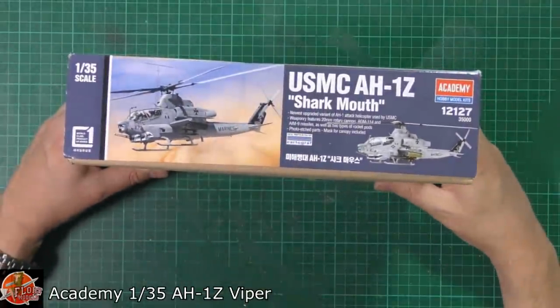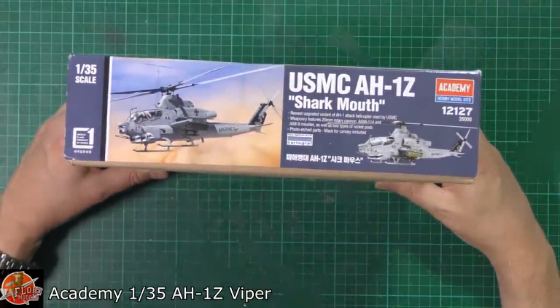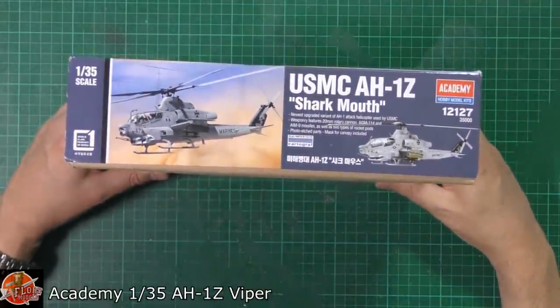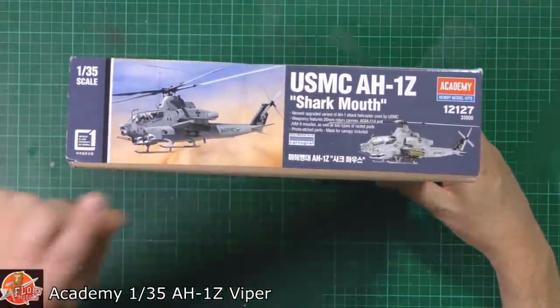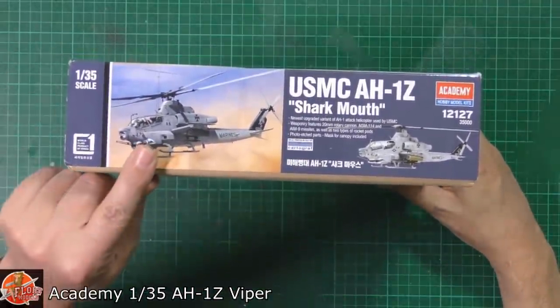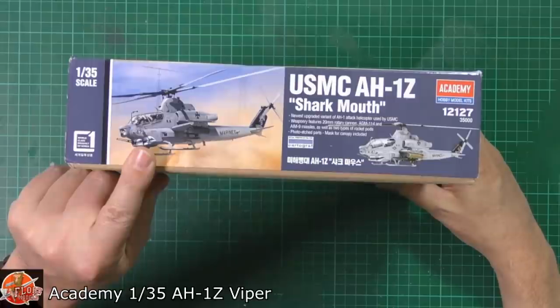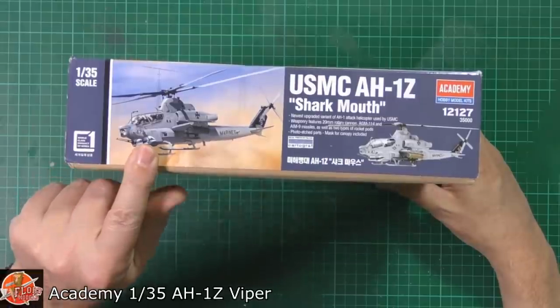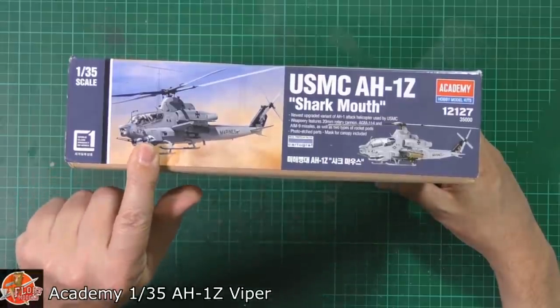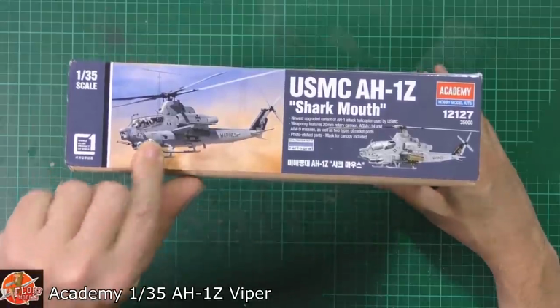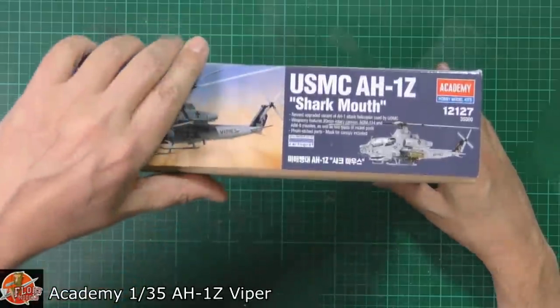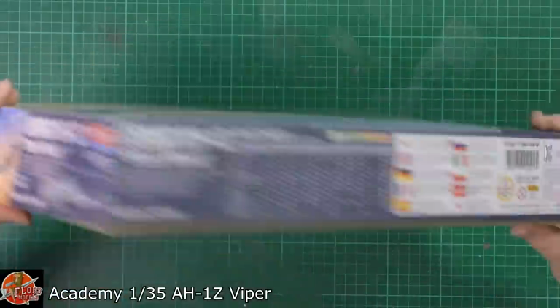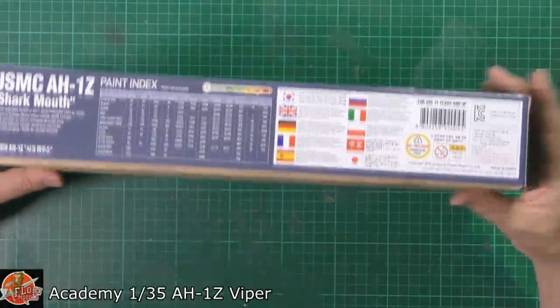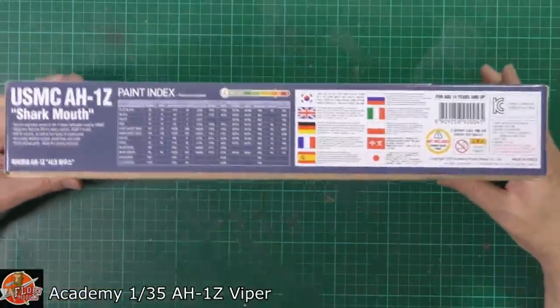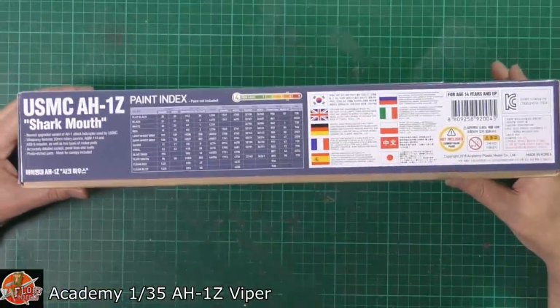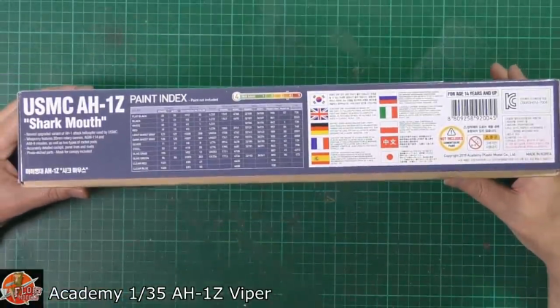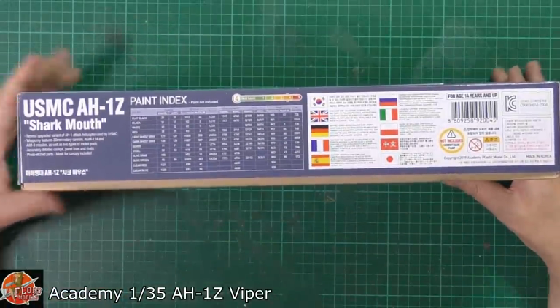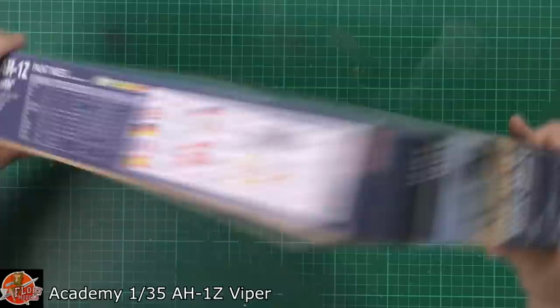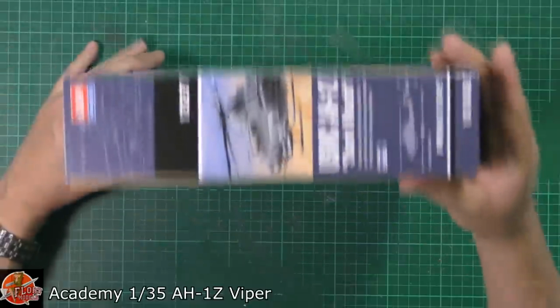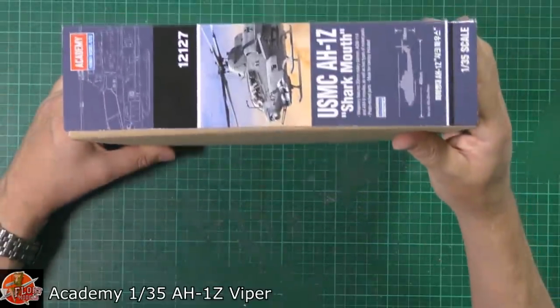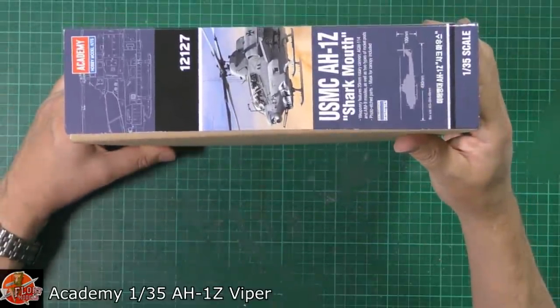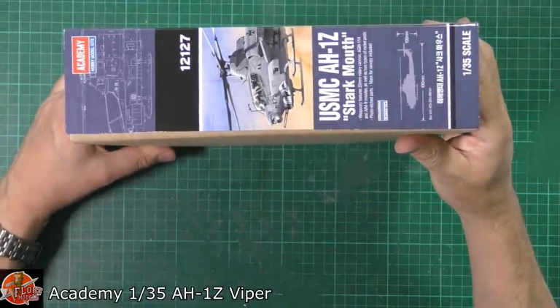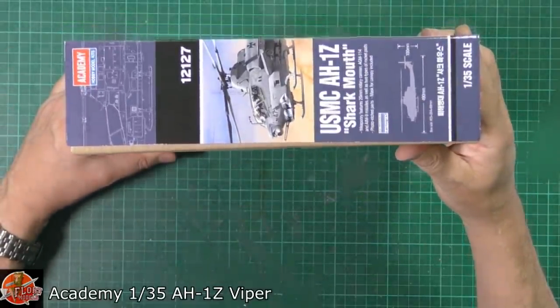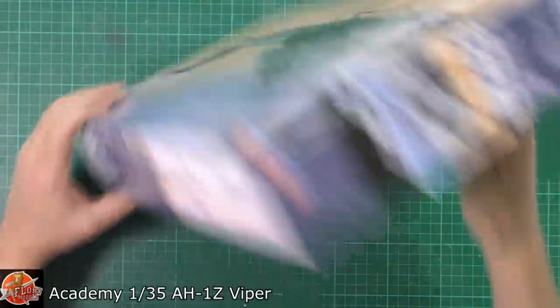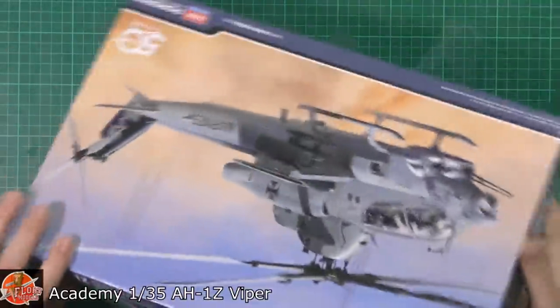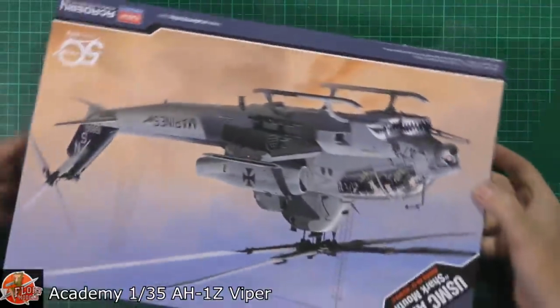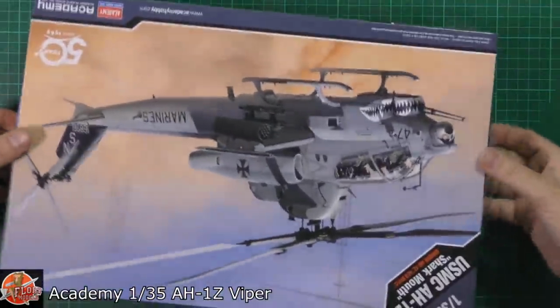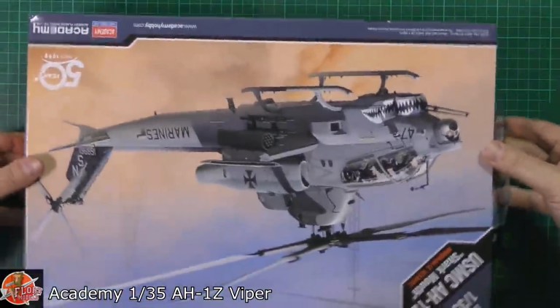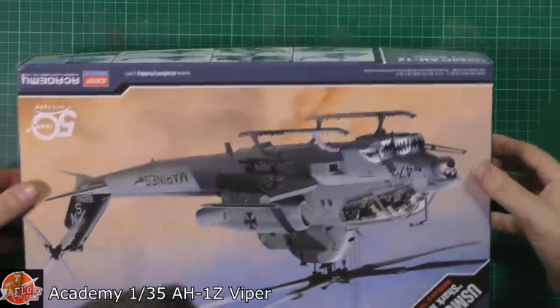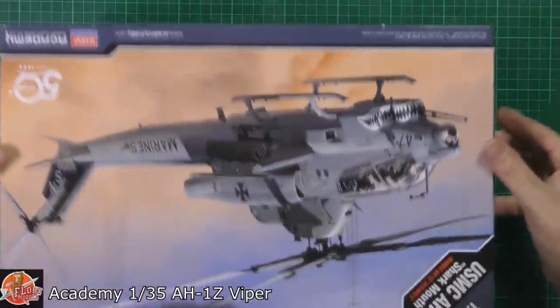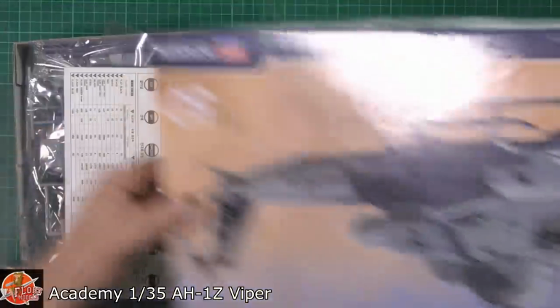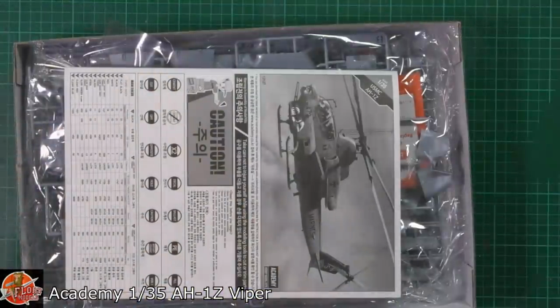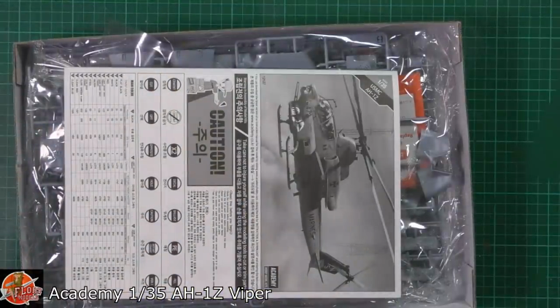Running around on here, your kit number for this one is 12127. Then obviously we've got your paint callout and various things. On the back it's saying decals by Cartograph, which is always a very welcome sign.